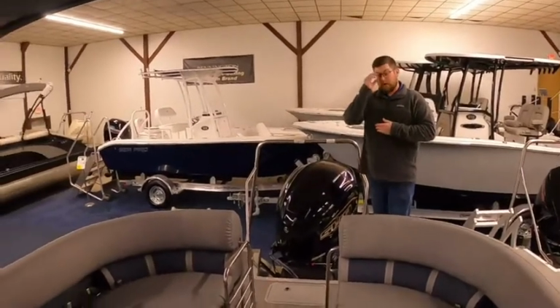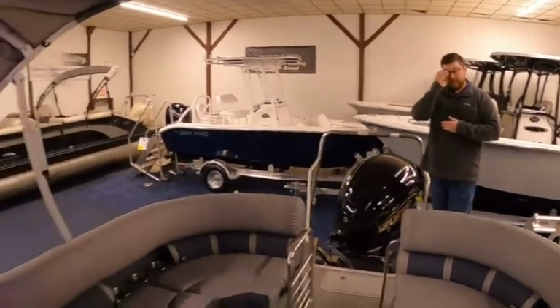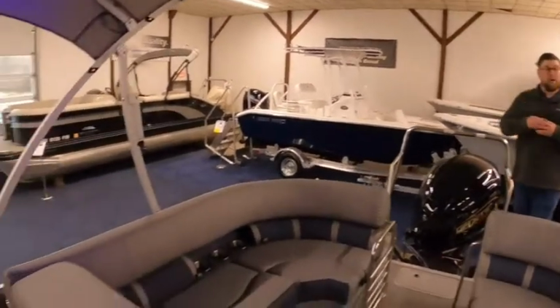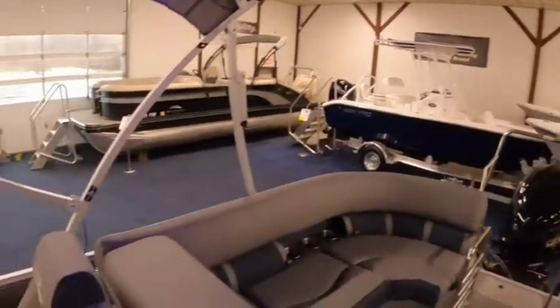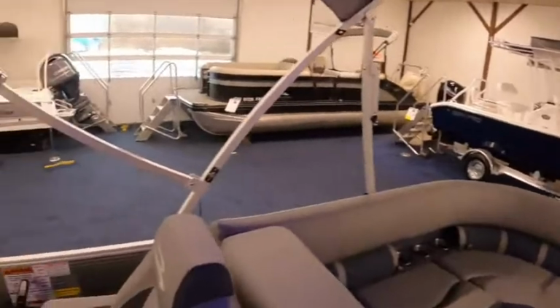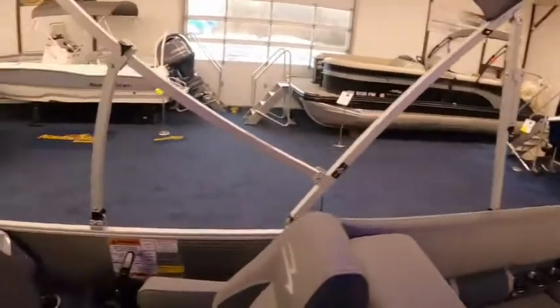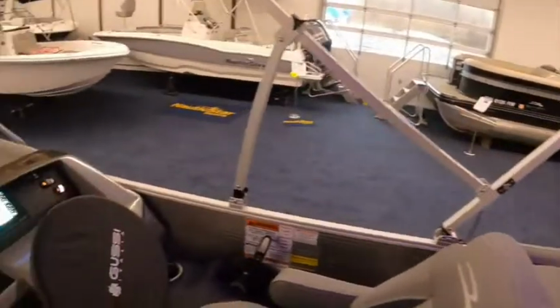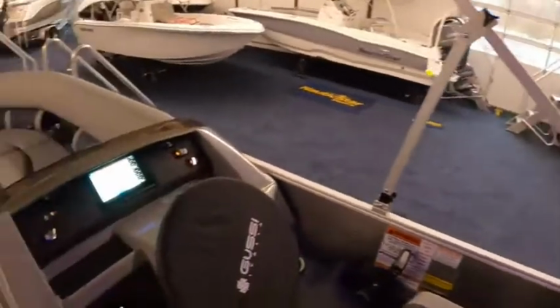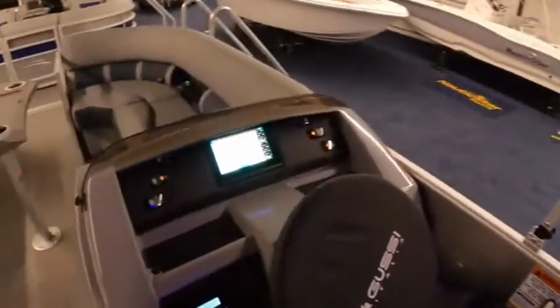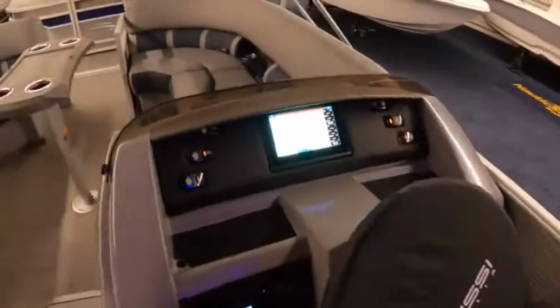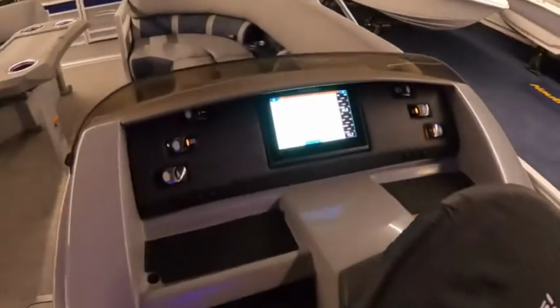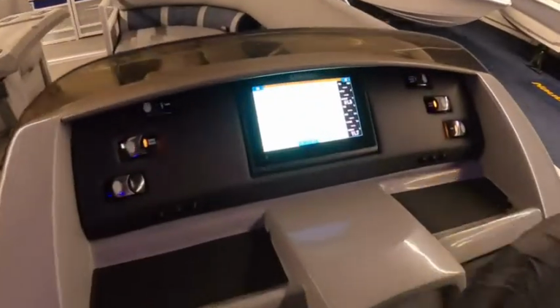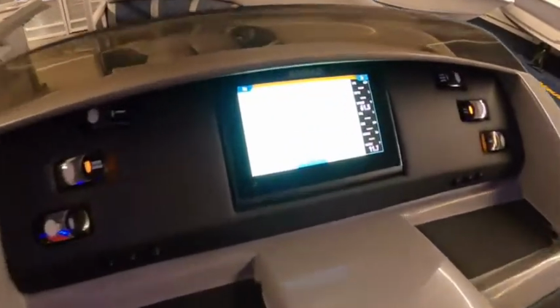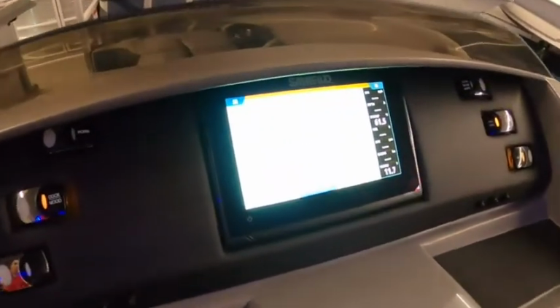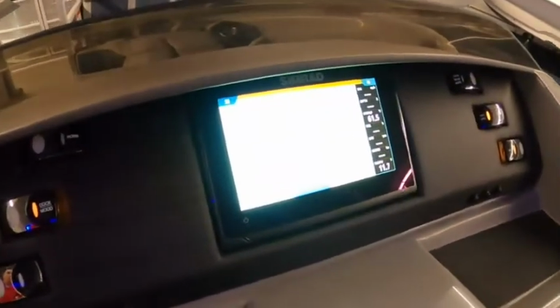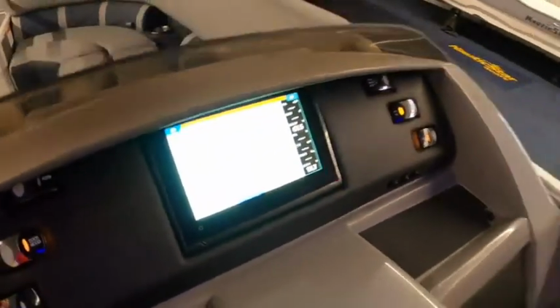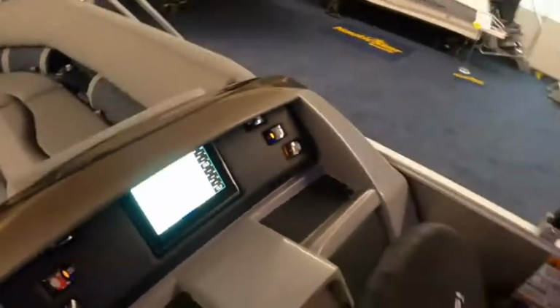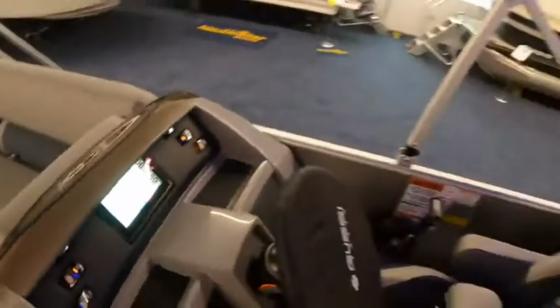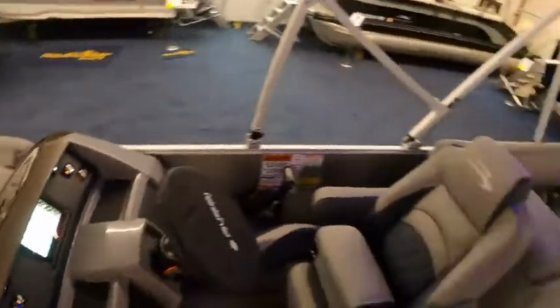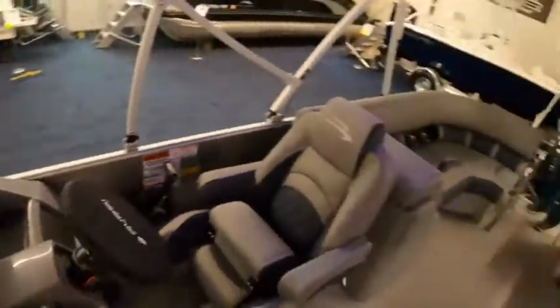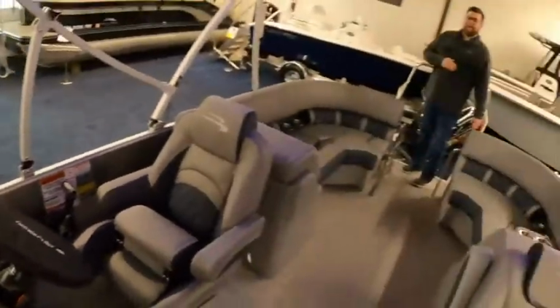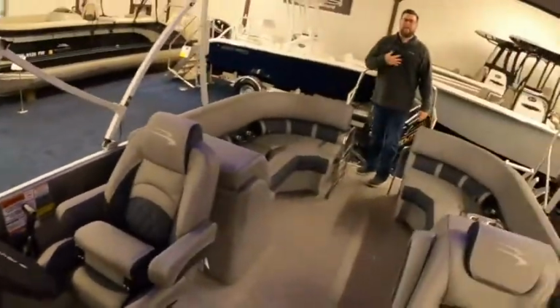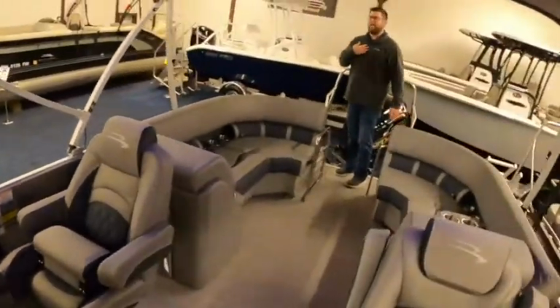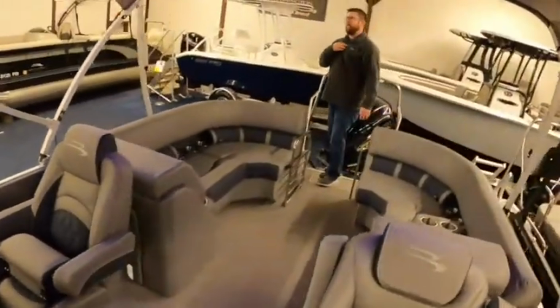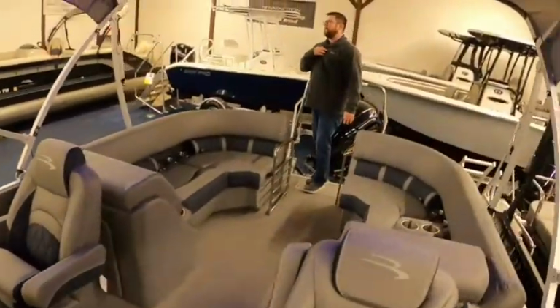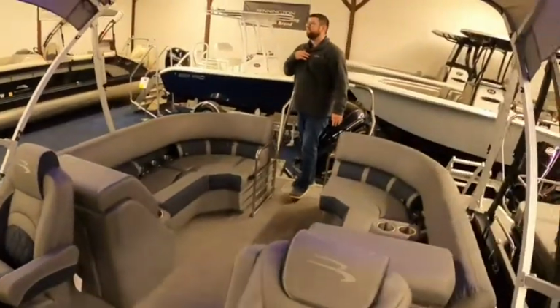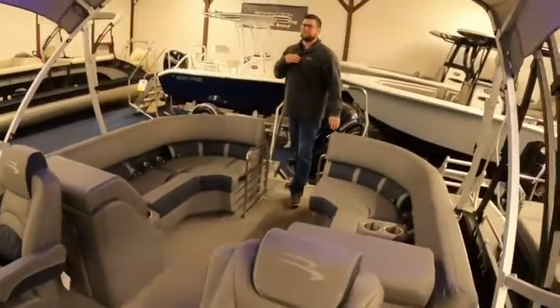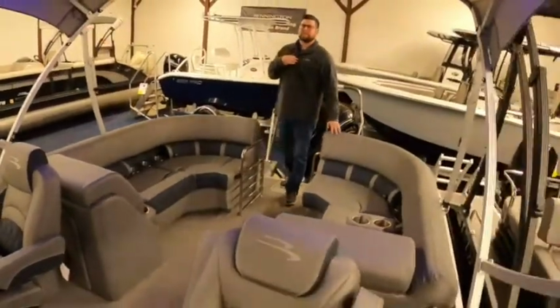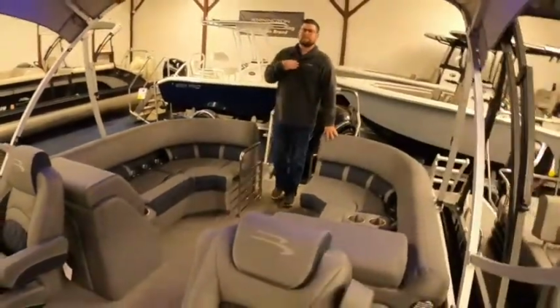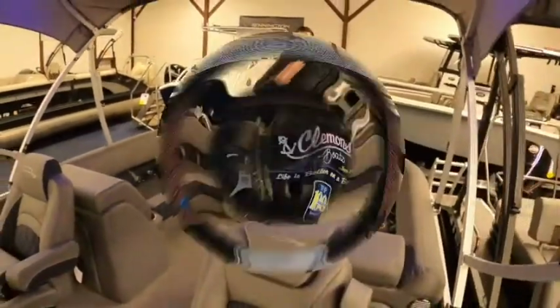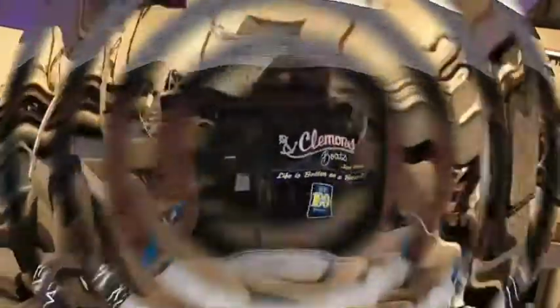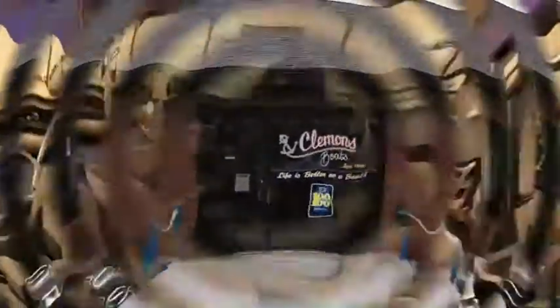You can see this boat and many others at clemensboats.com, and don't forget to like us on Facebook. You can also reach us by phone at 419-684-5365. Thanks, guys.